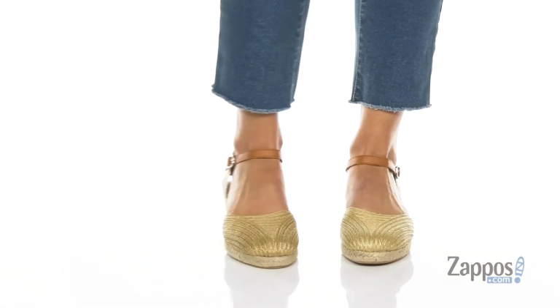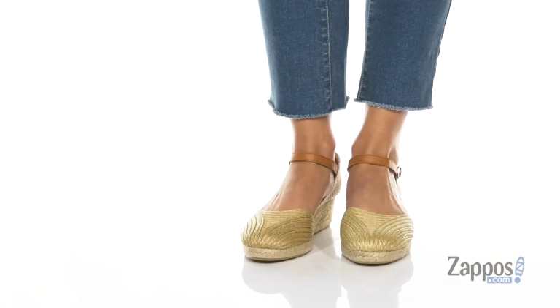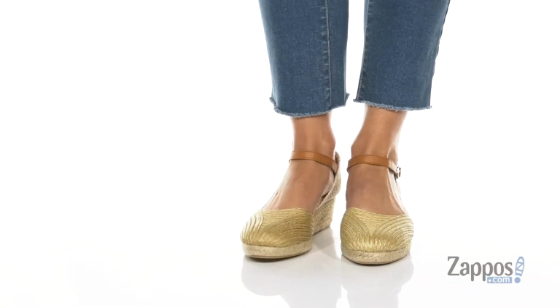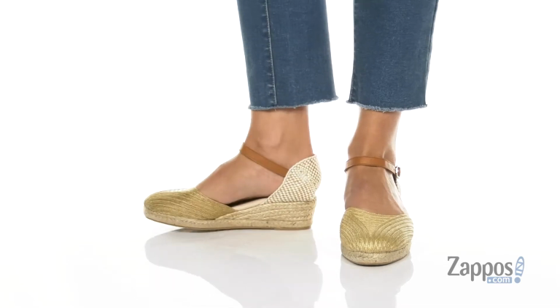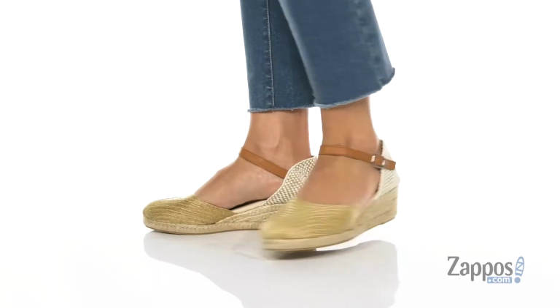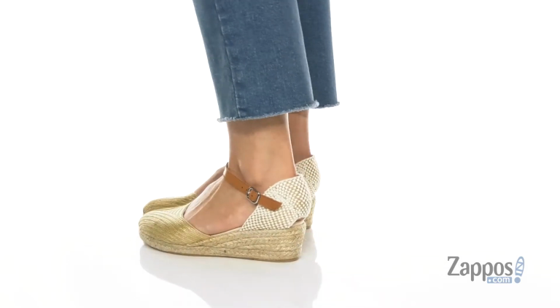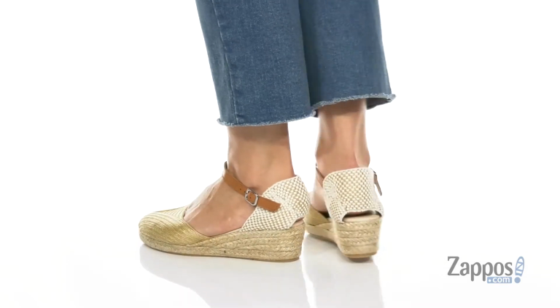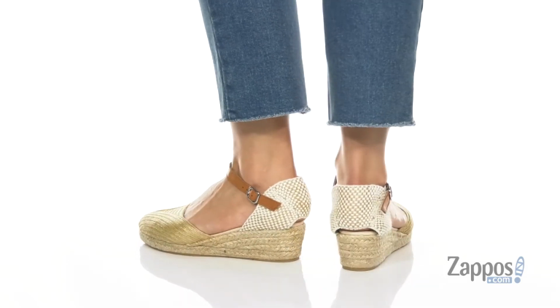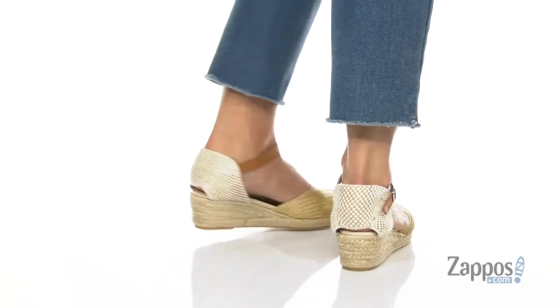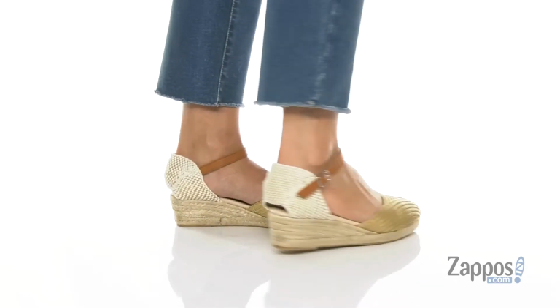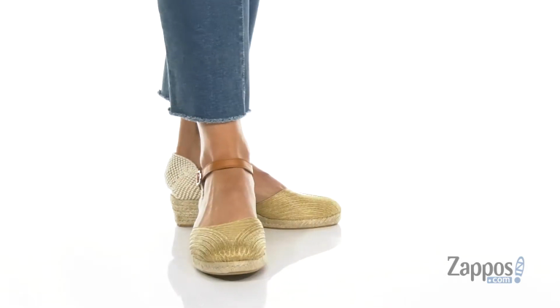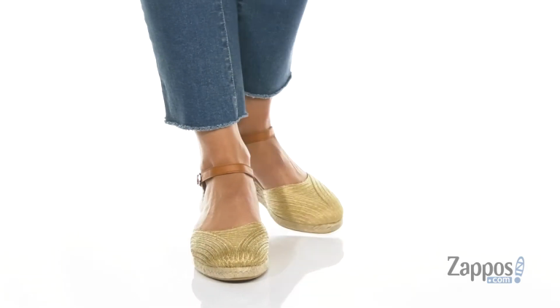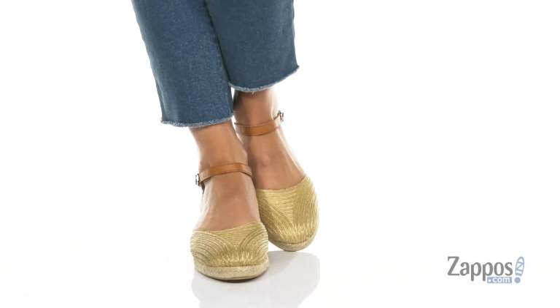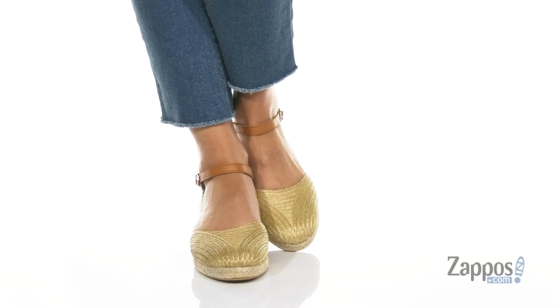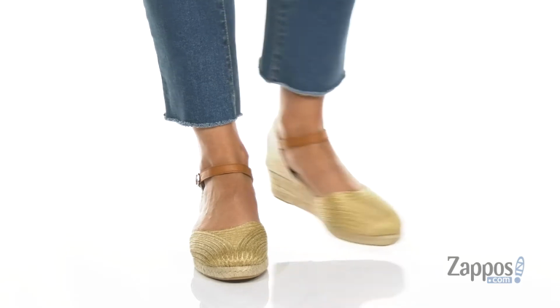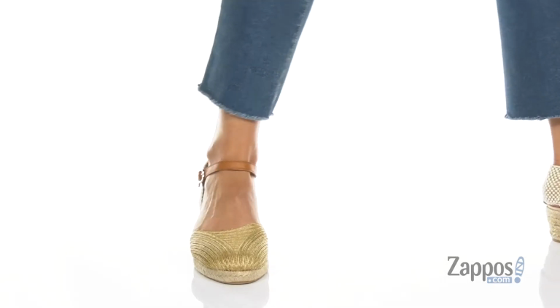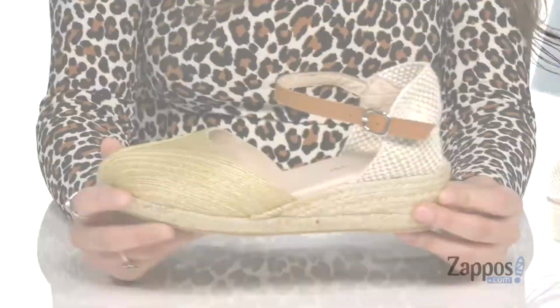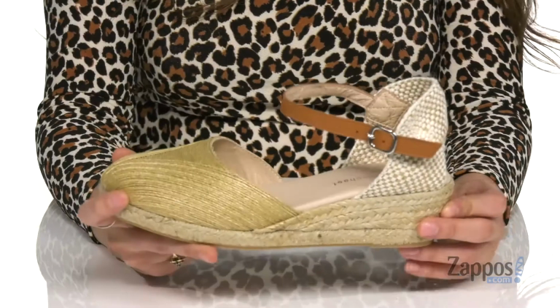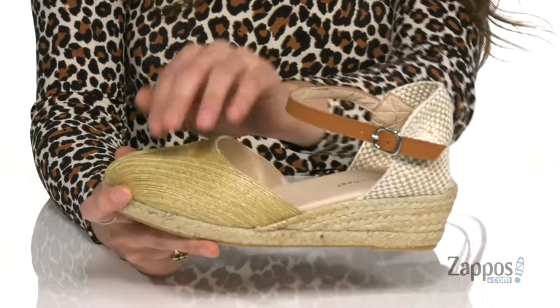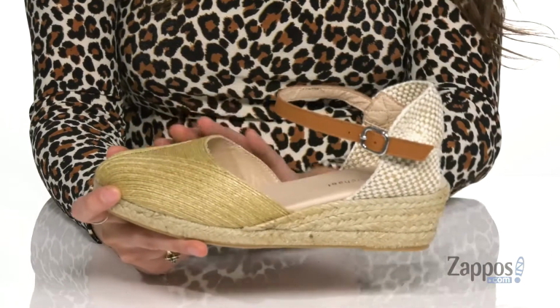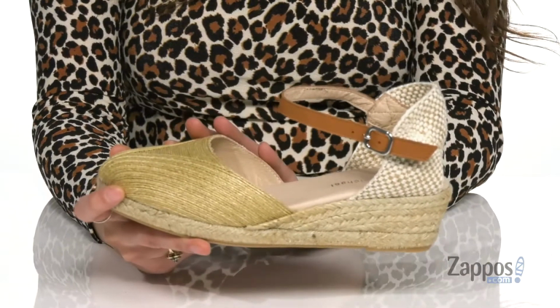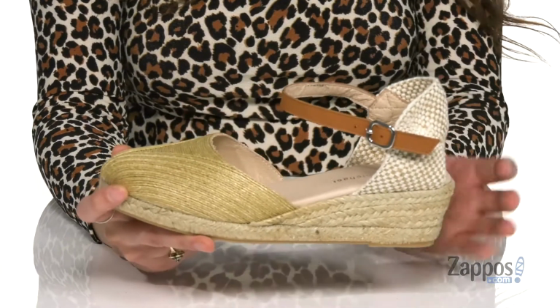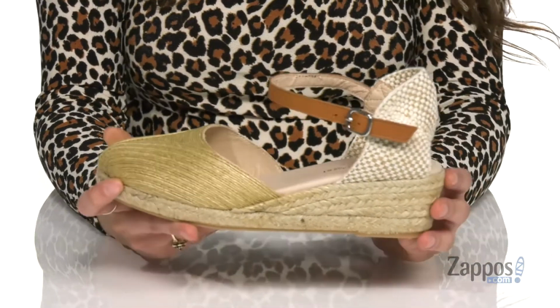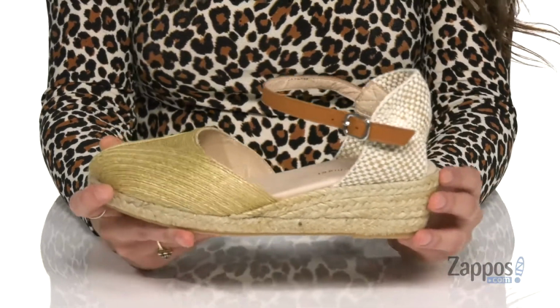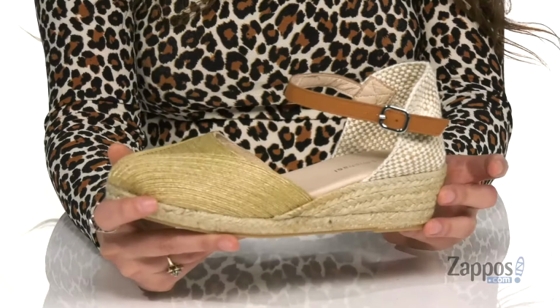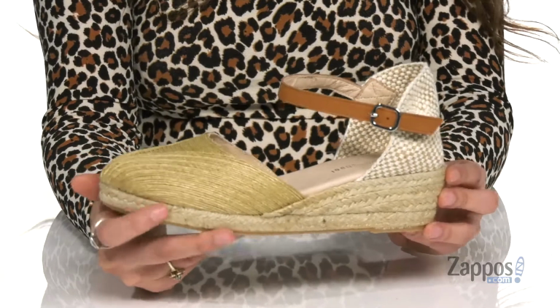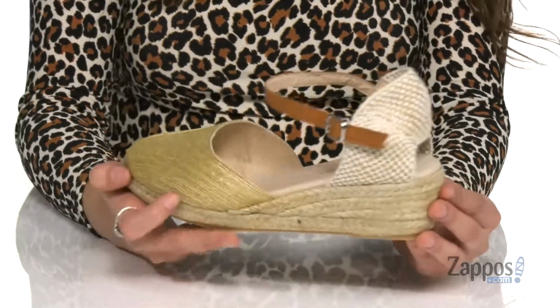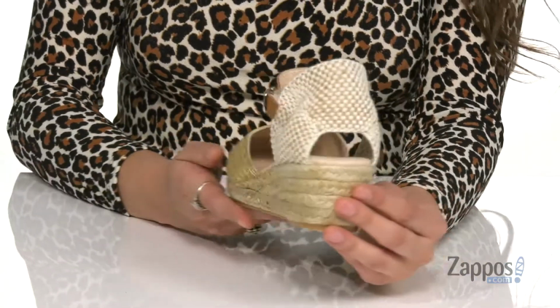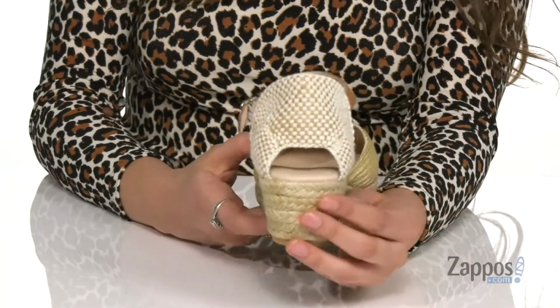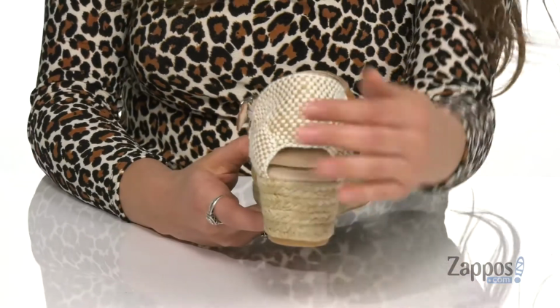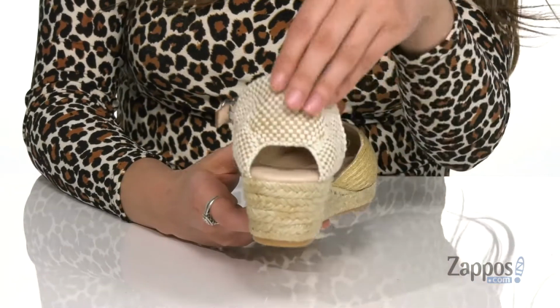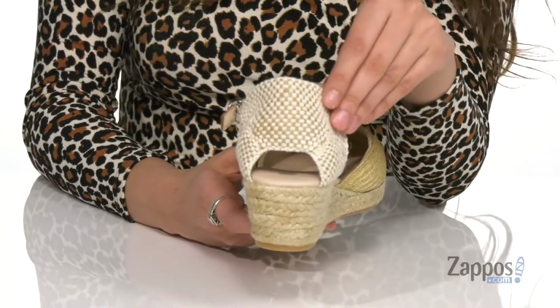These shoes are a great pair to dress up or dress down. You can pair them with a flowy dress or even some skinny jeans and you are good to go. They're crafted with a woven textile upper and they're available in a couple different colorways to choose from.